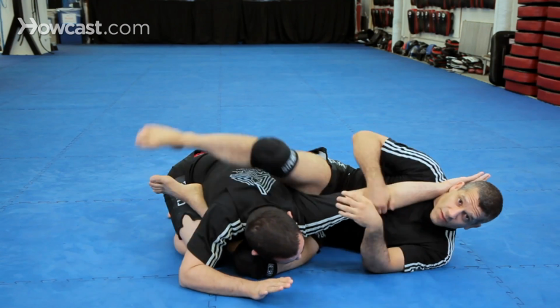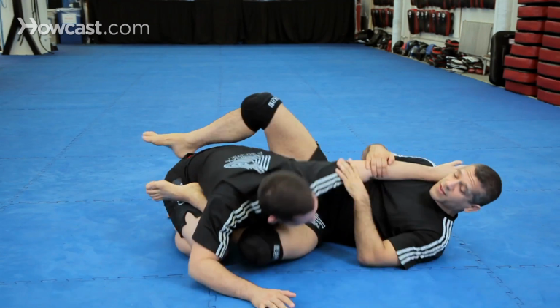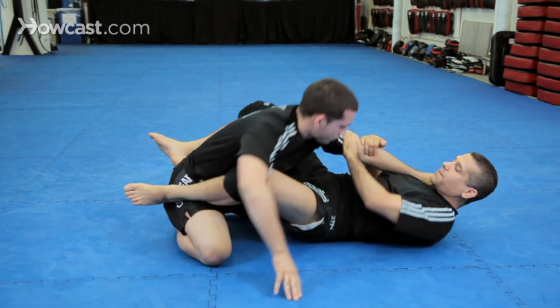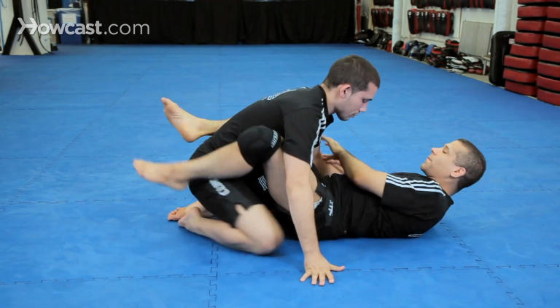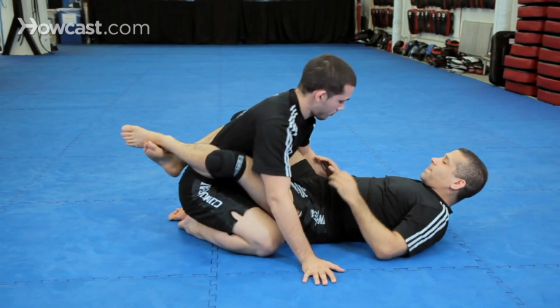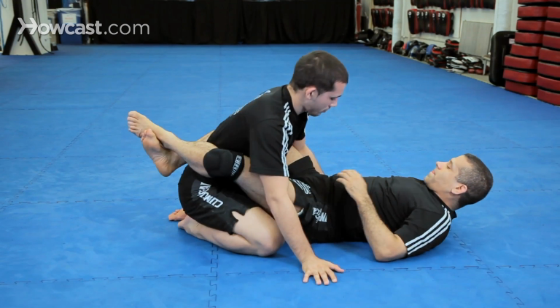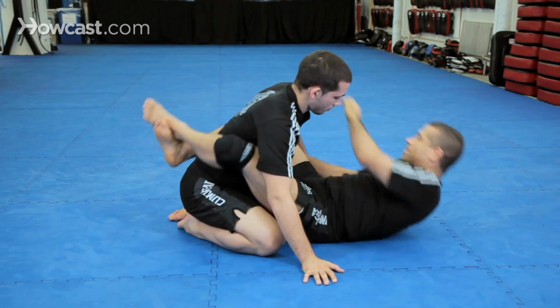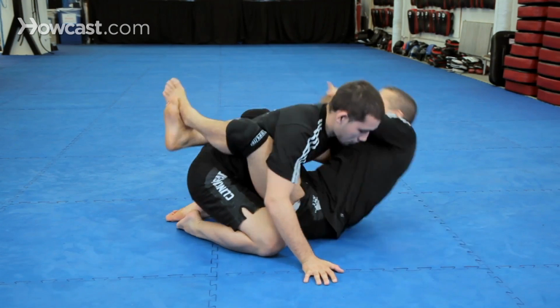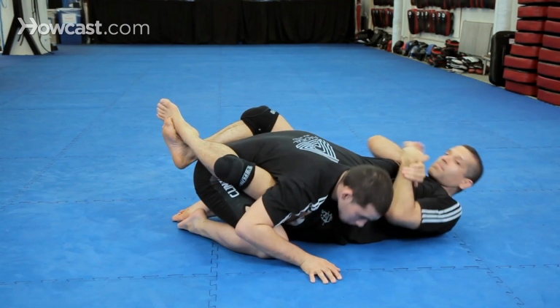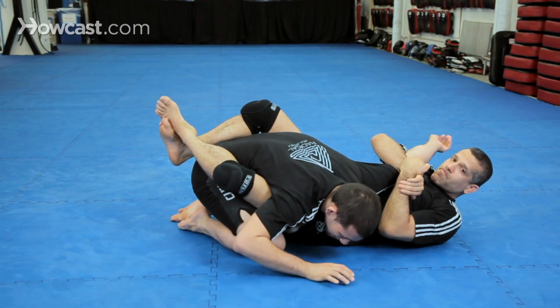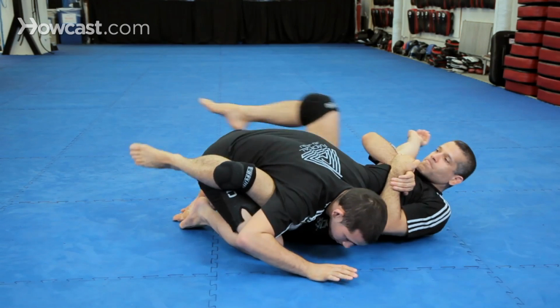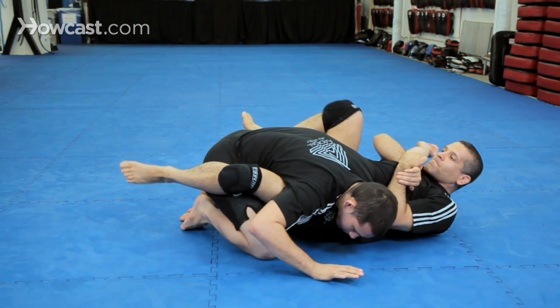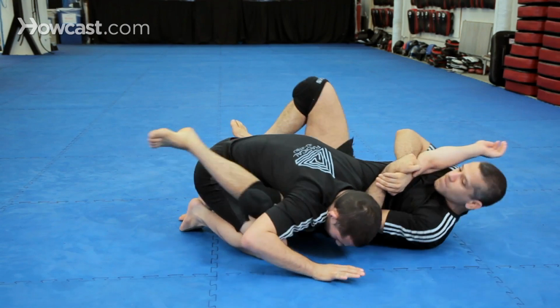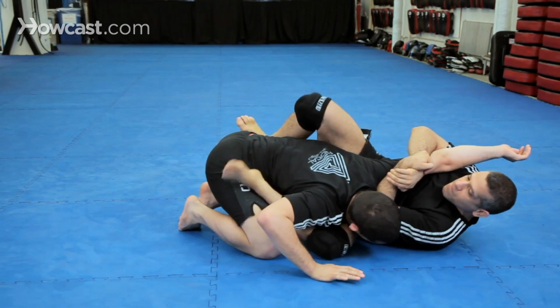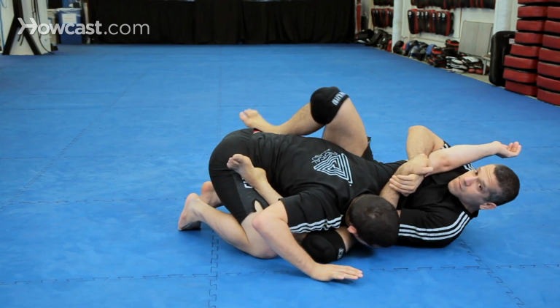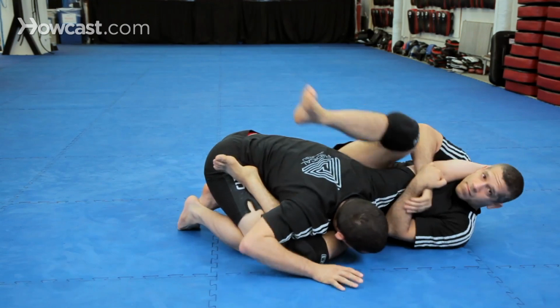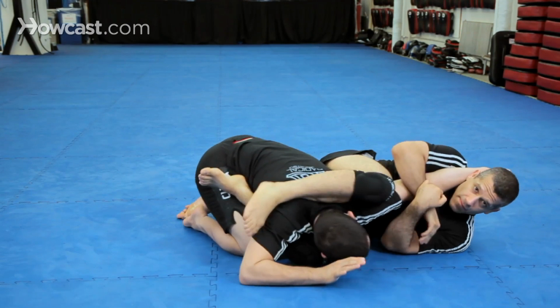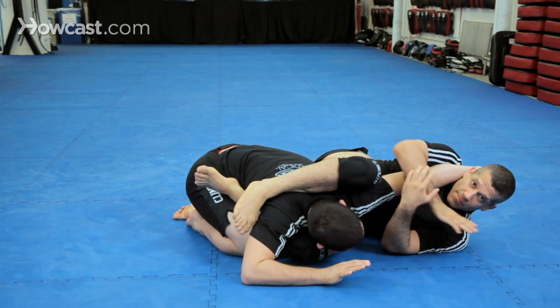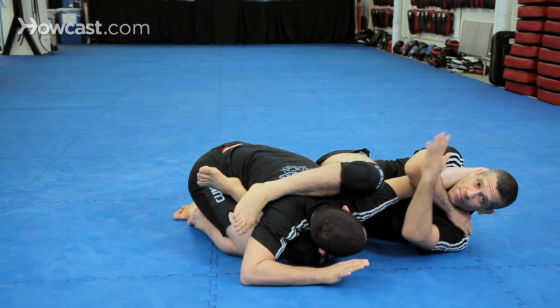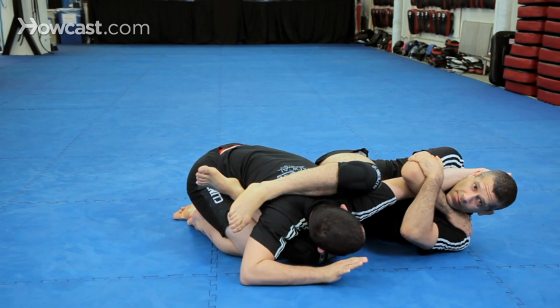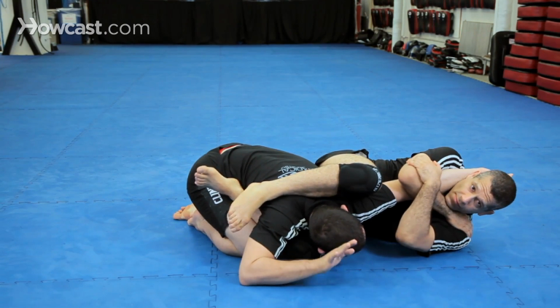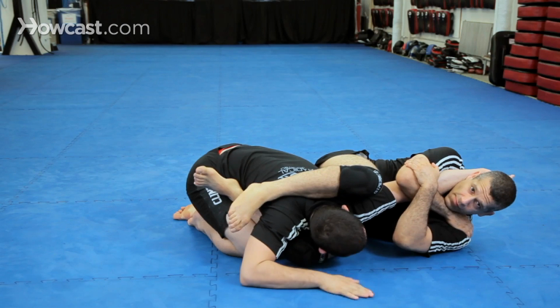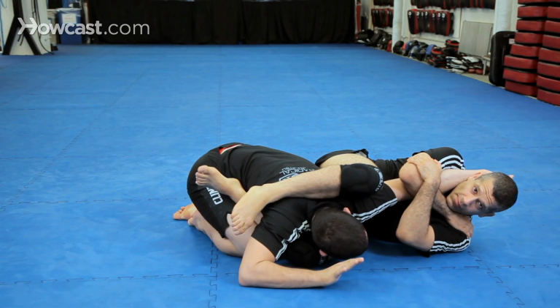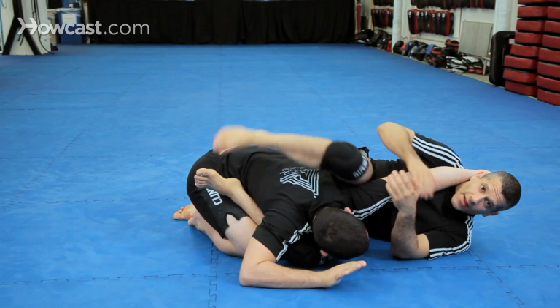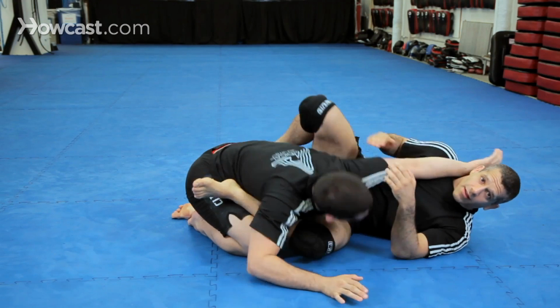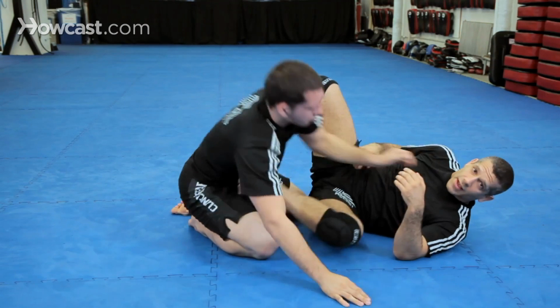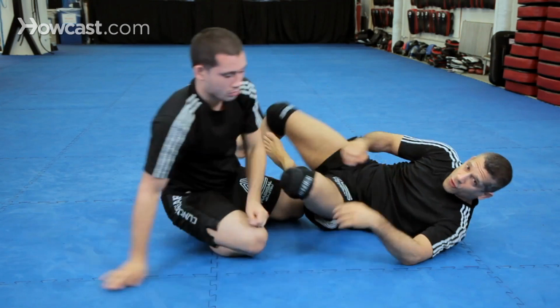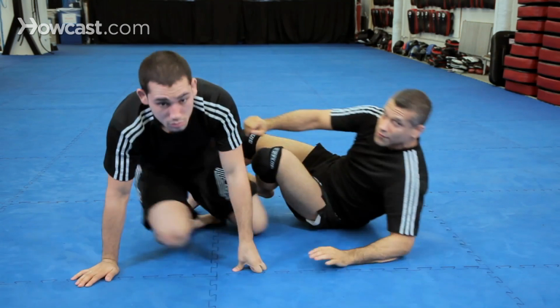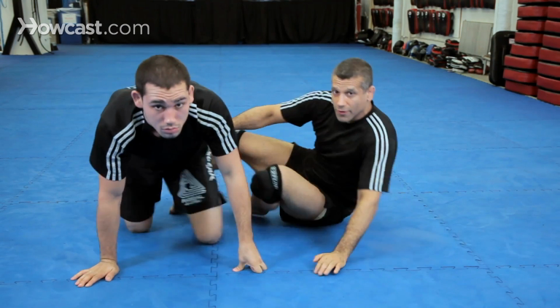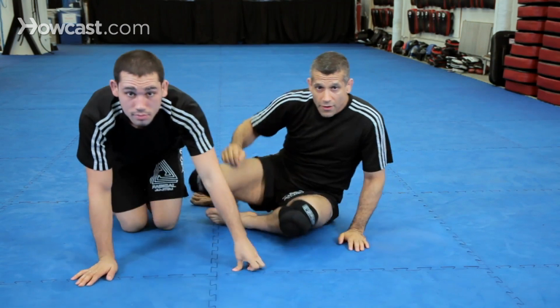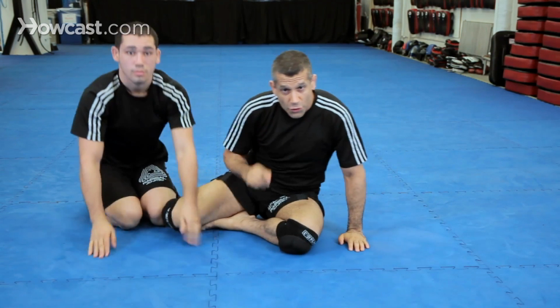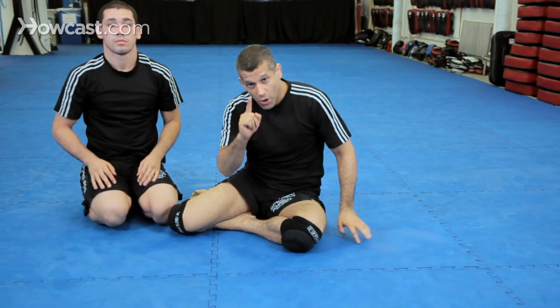One more time — inverted arm lock from the guard, version one.